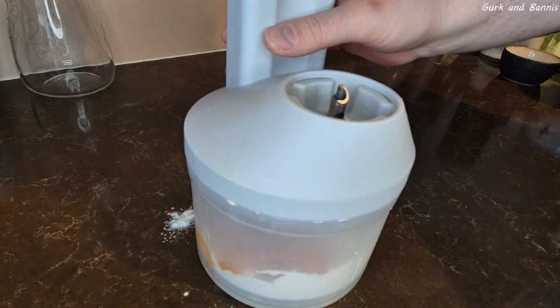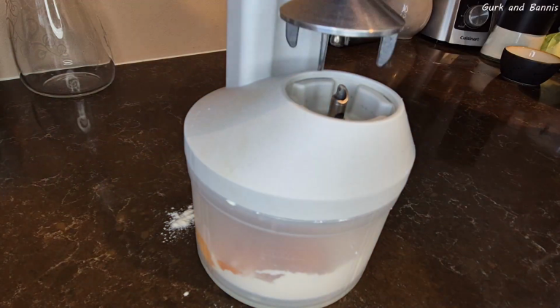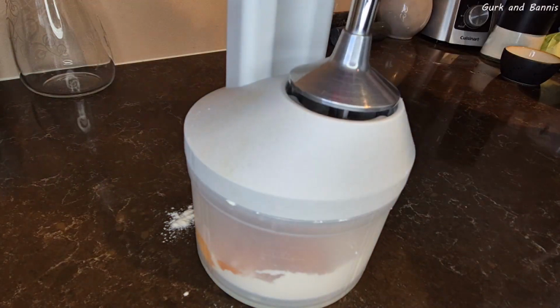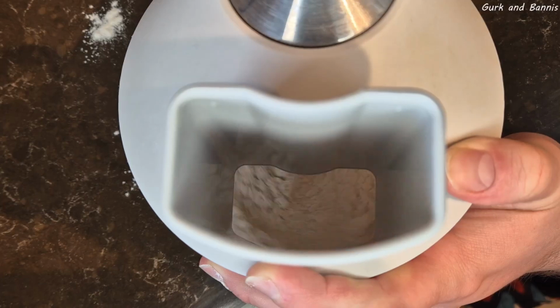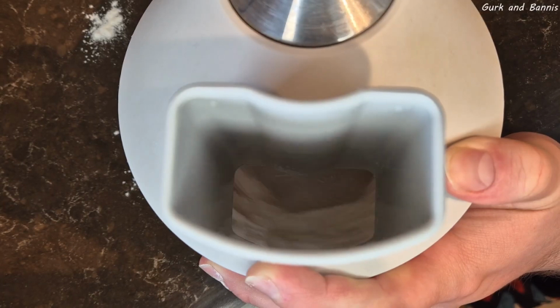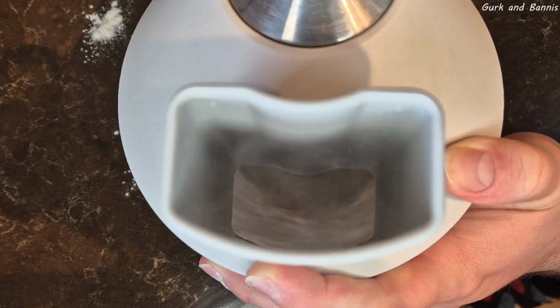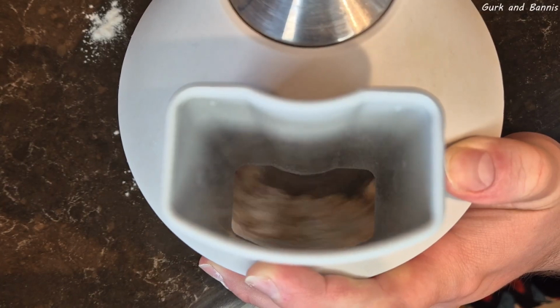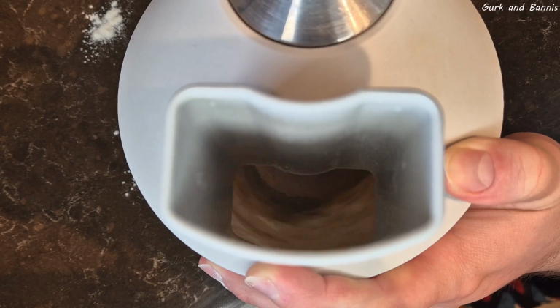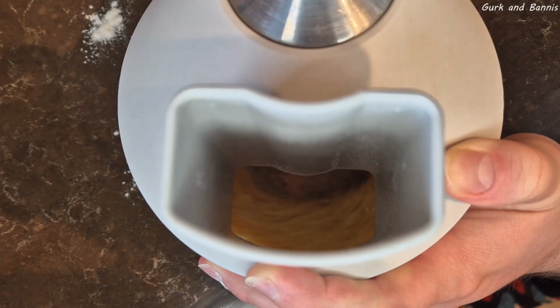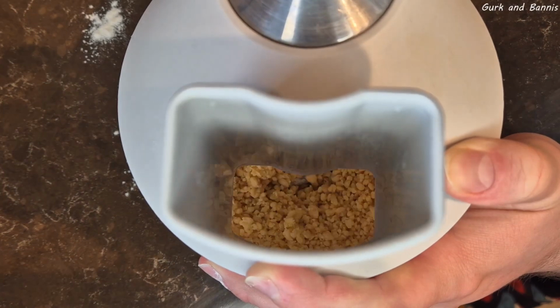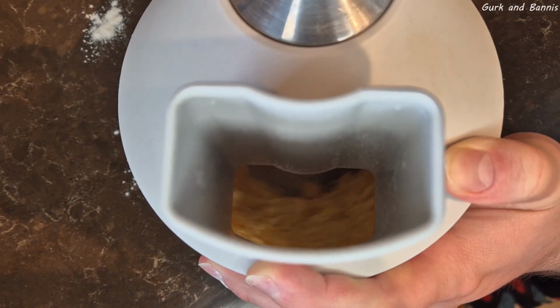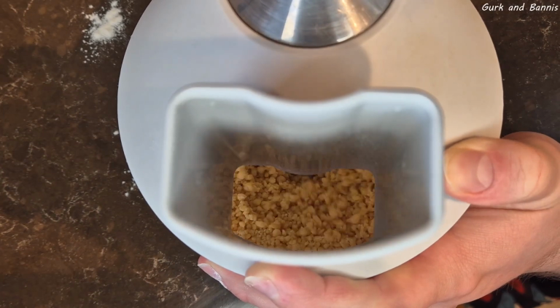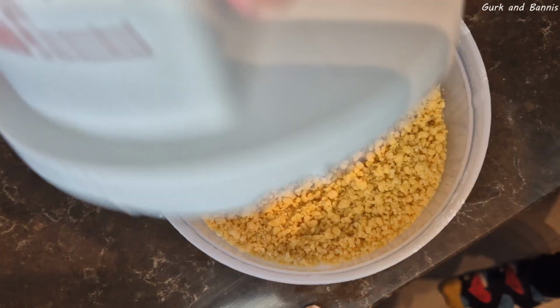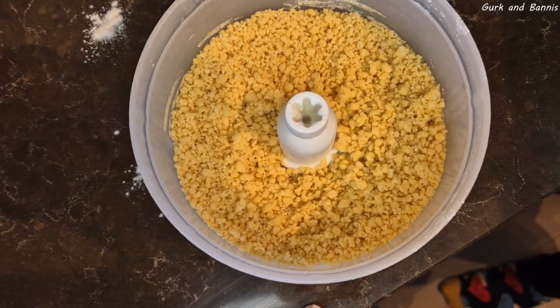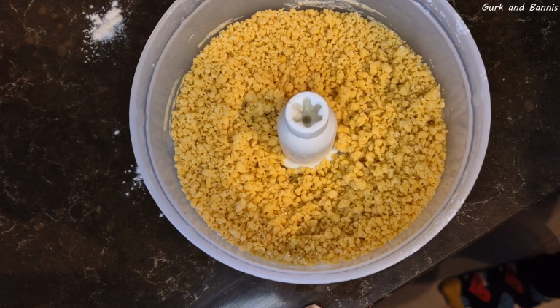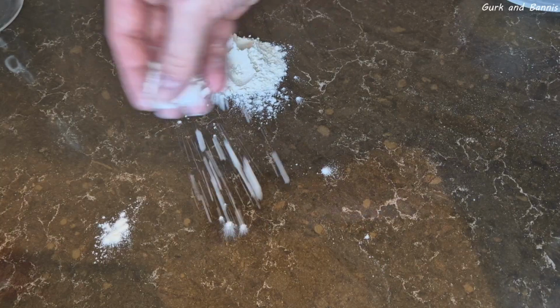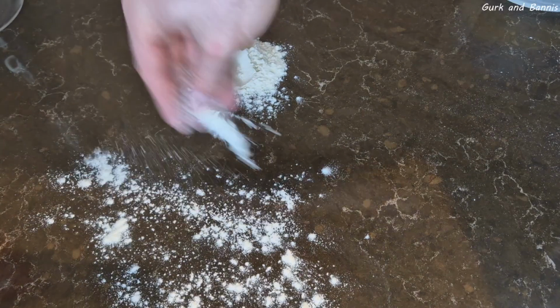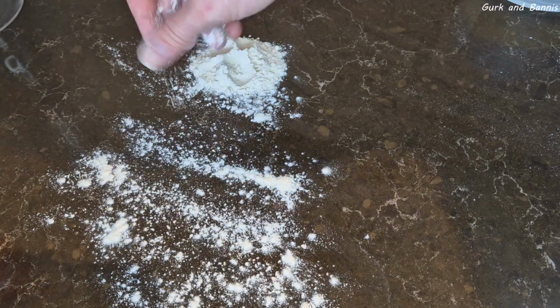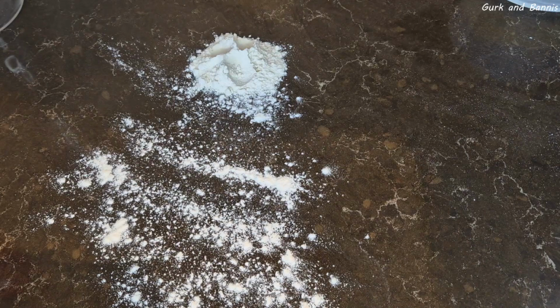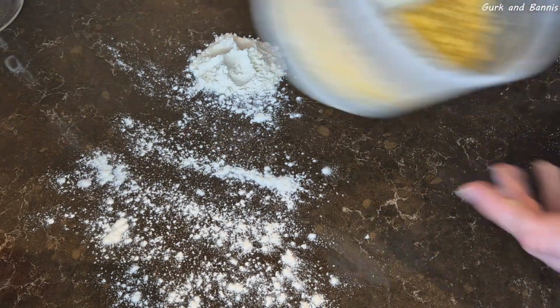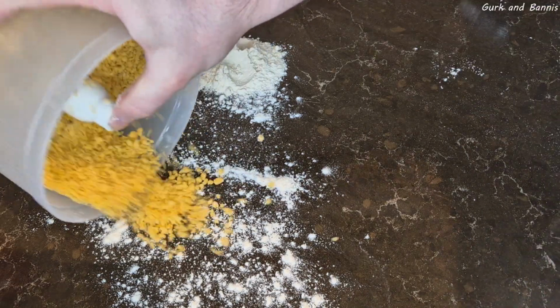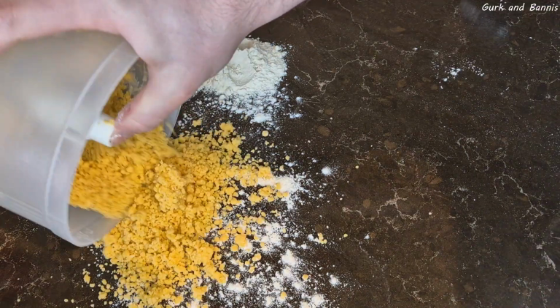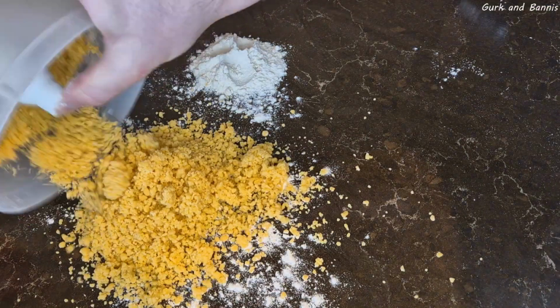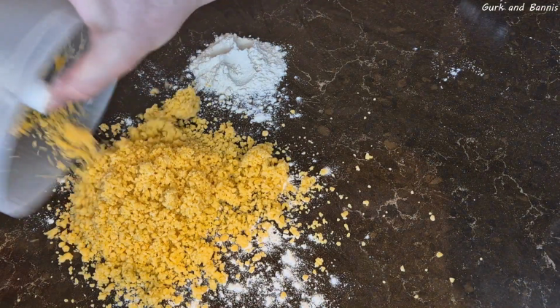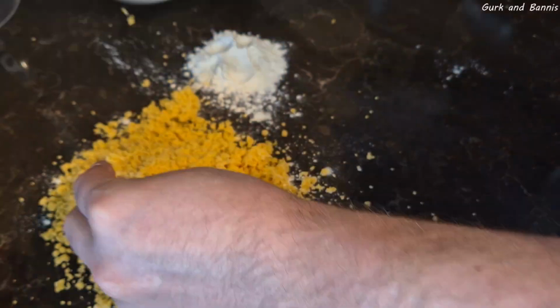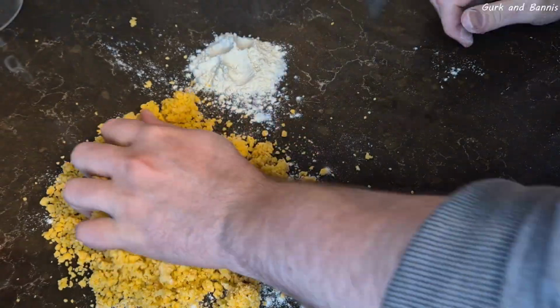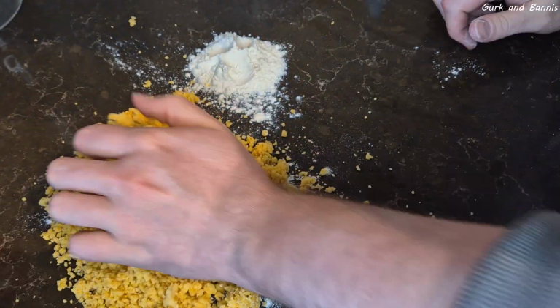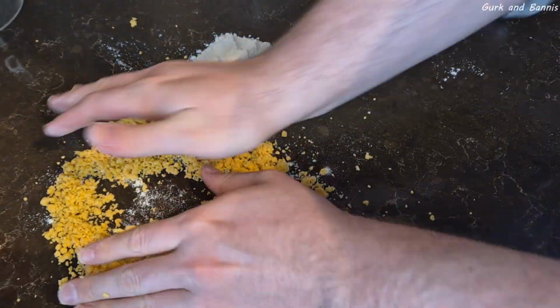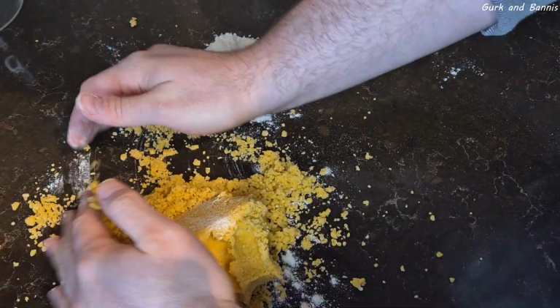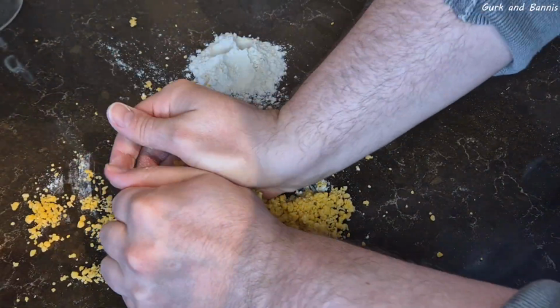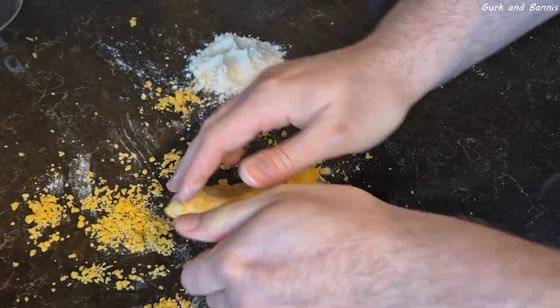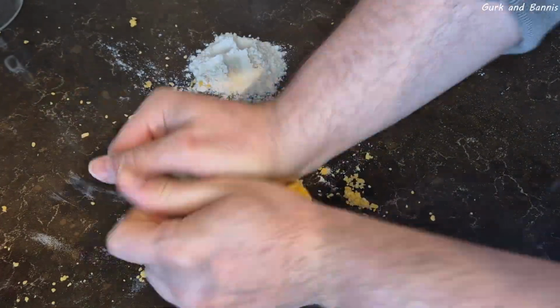Into a food processor, add 150 grams of flour and all of your eggs. Mix them all well together and you'll get some pasta pearls. Sprinkle a little flour on your working area, bring the pasta pearls out onto the bench, and gather them together until you get a dough.